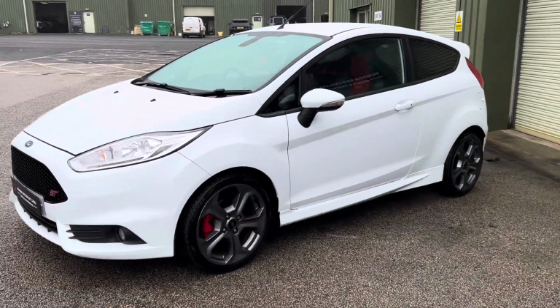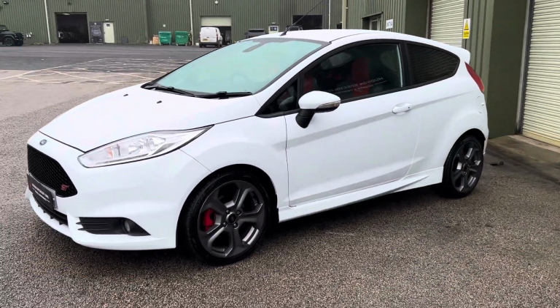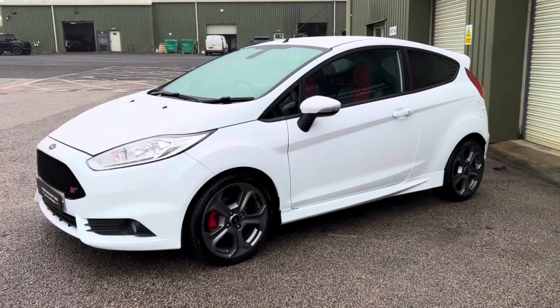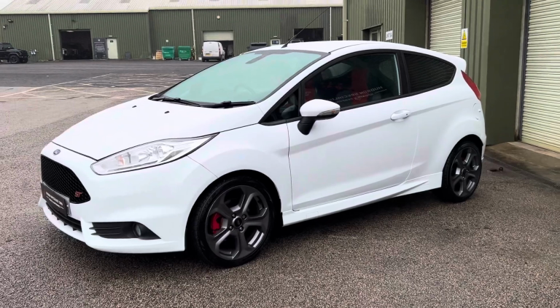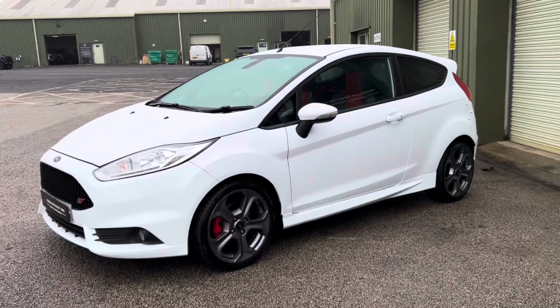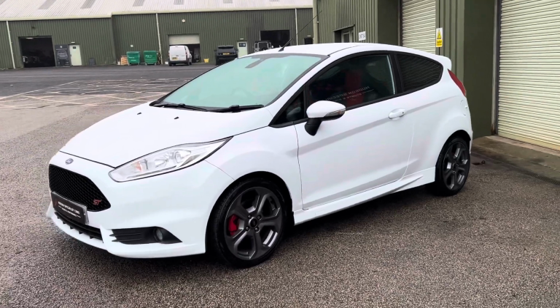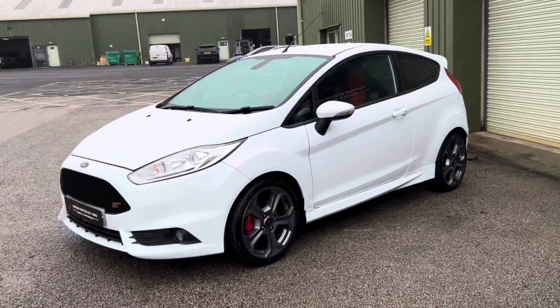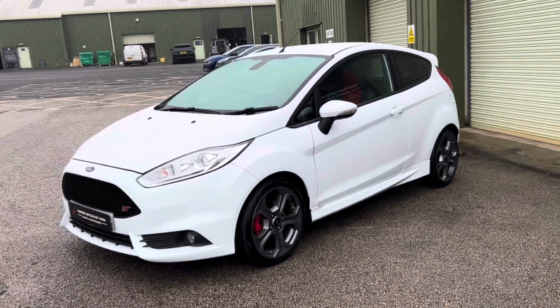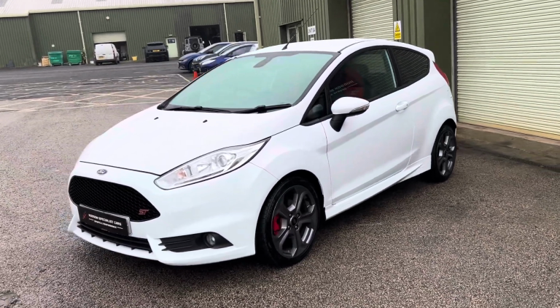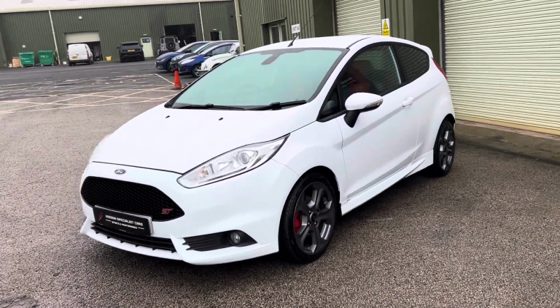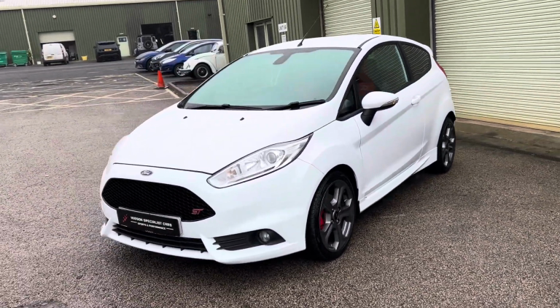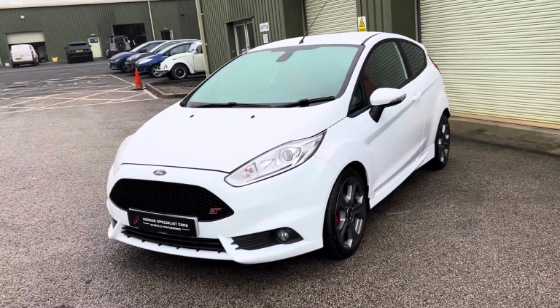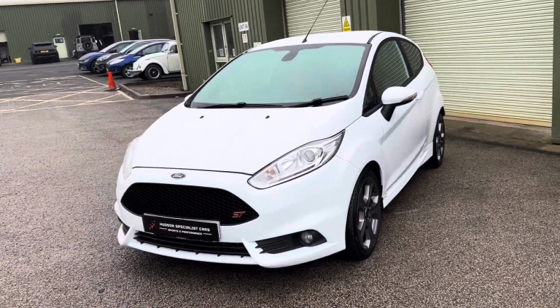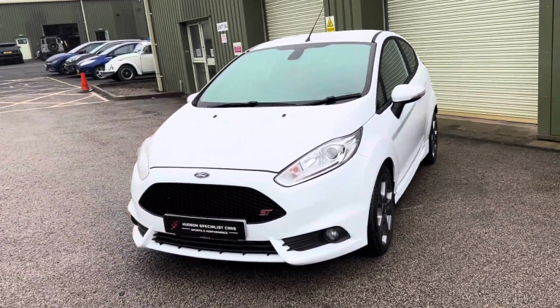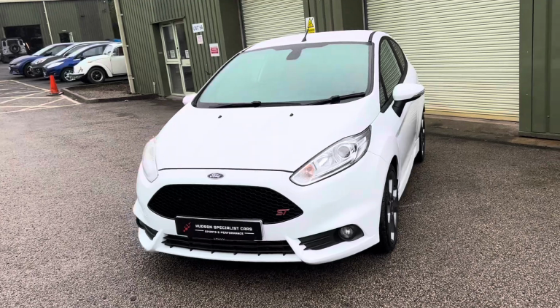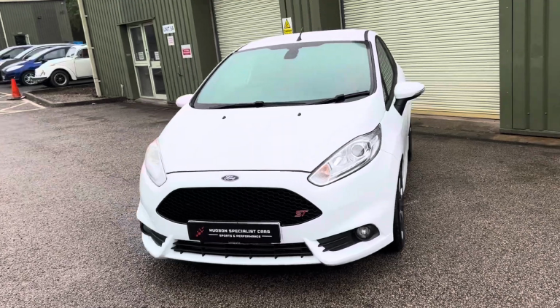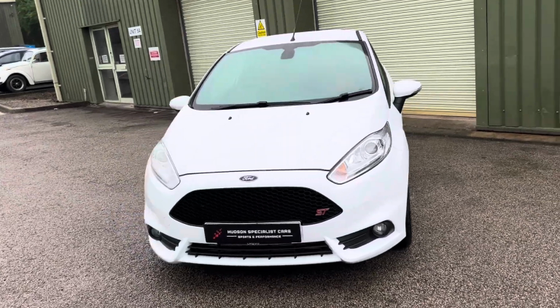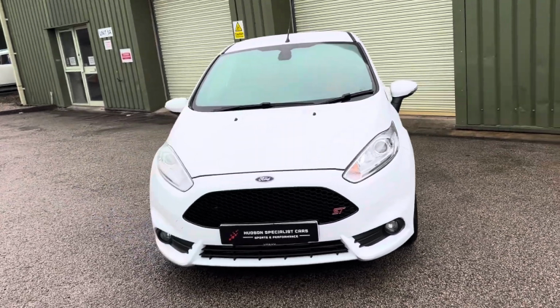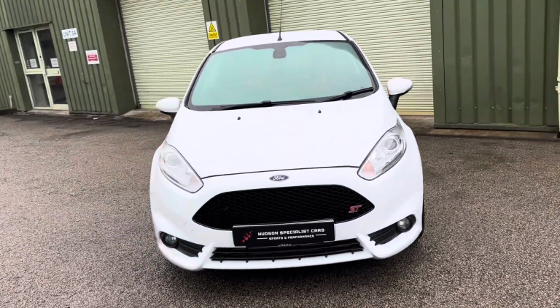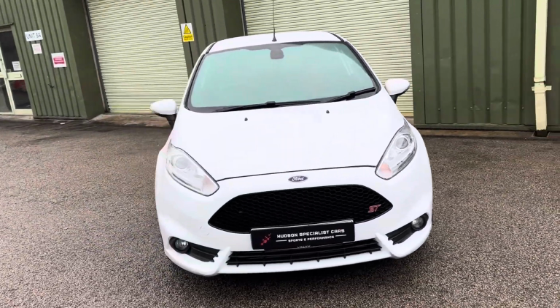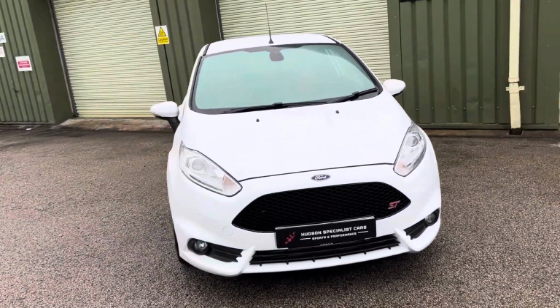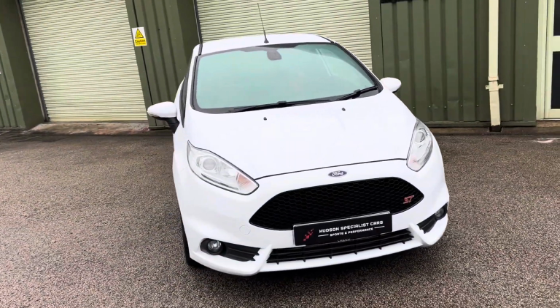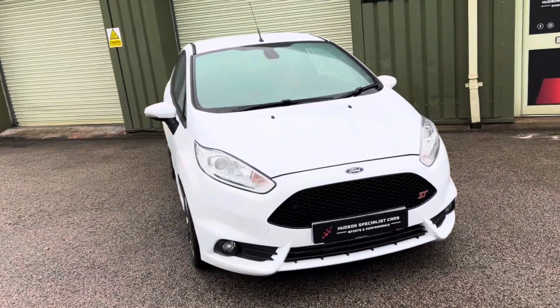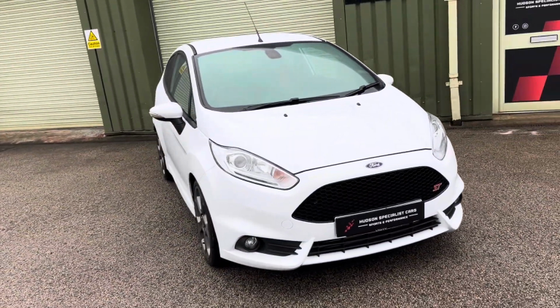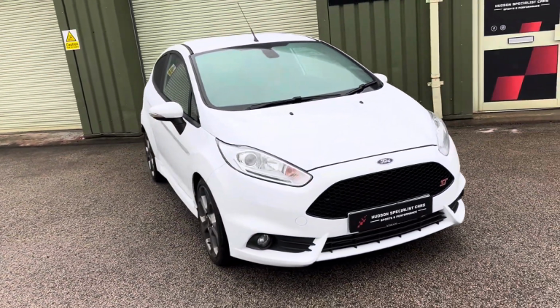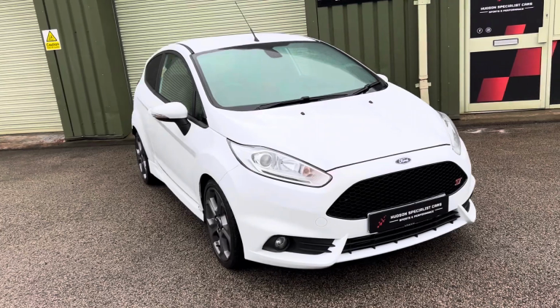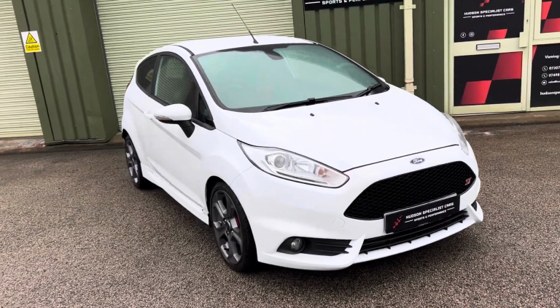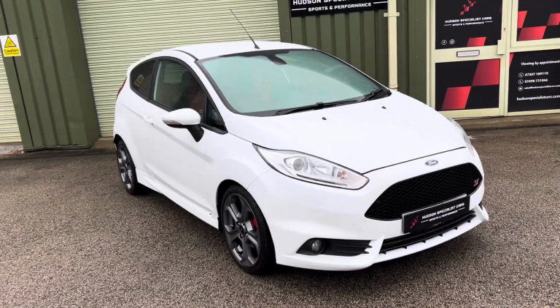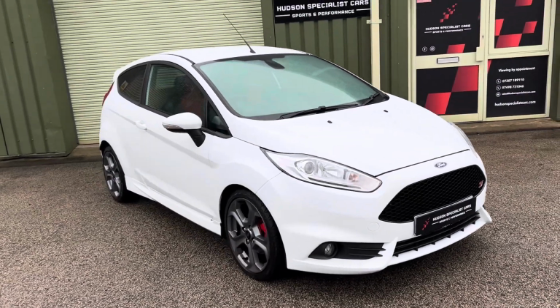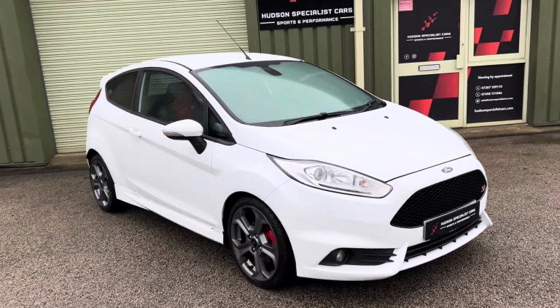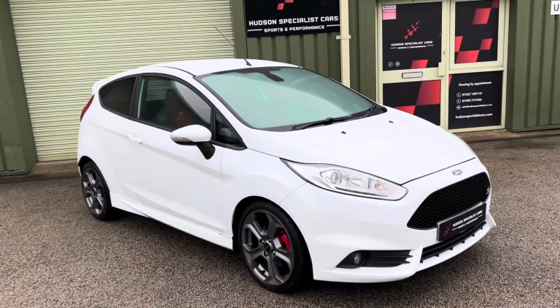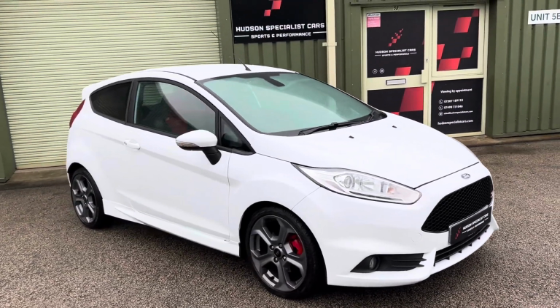First and foremost, it's only covered just 37,000 miles from new and finished in frozen white. Looks absolutely fantastic with this colour combination with the charcoal and molten orange interior.